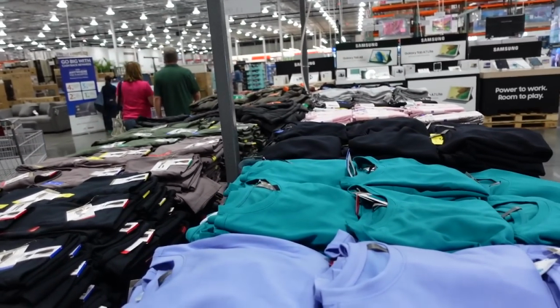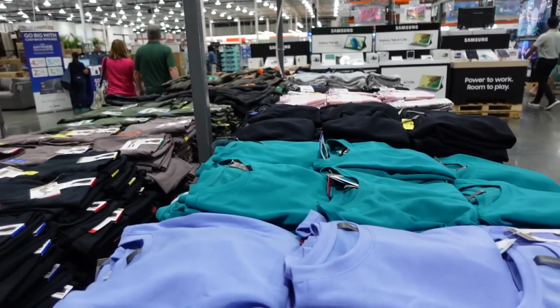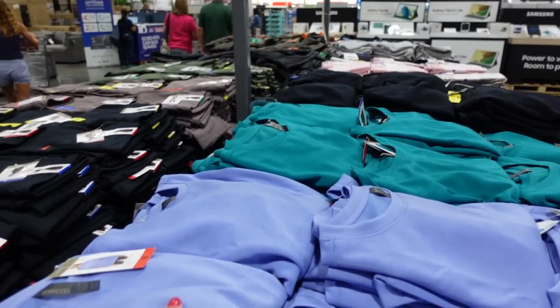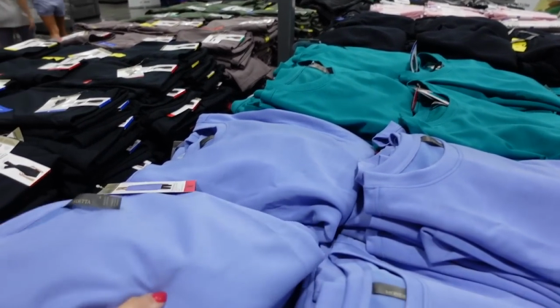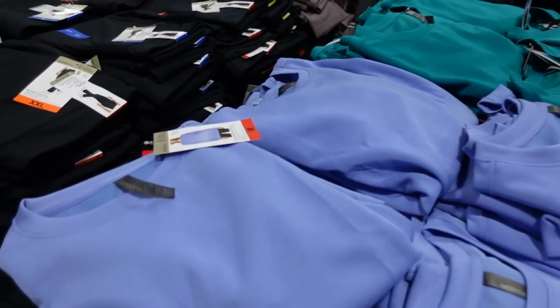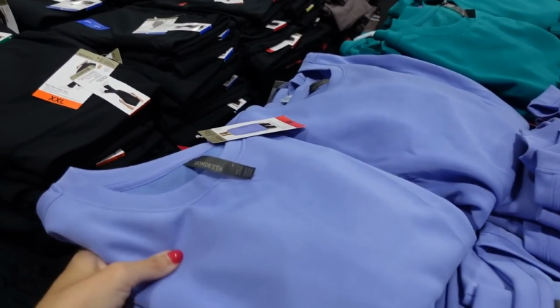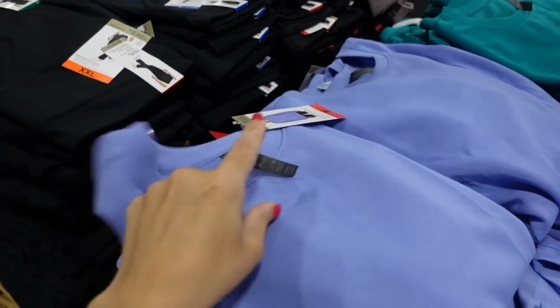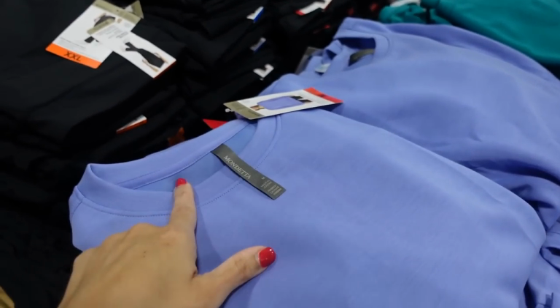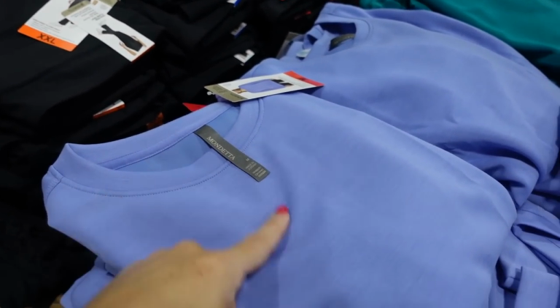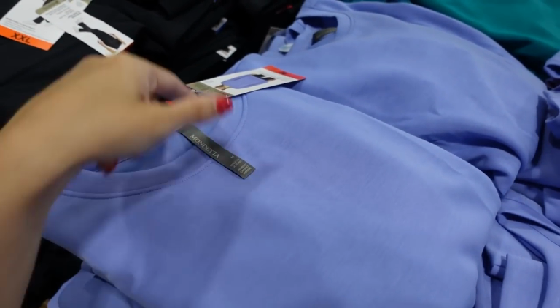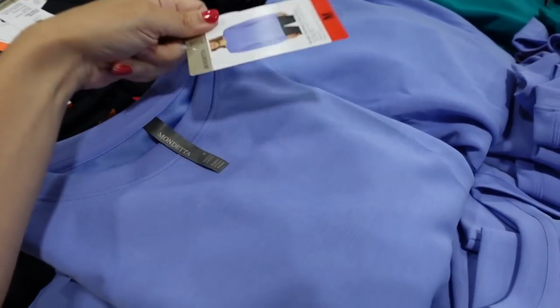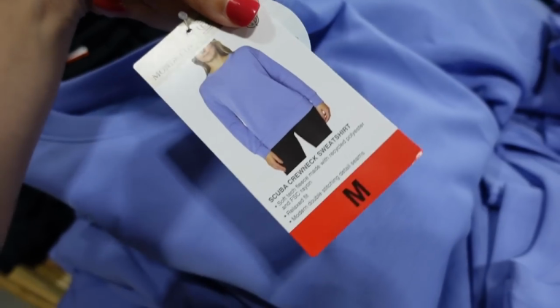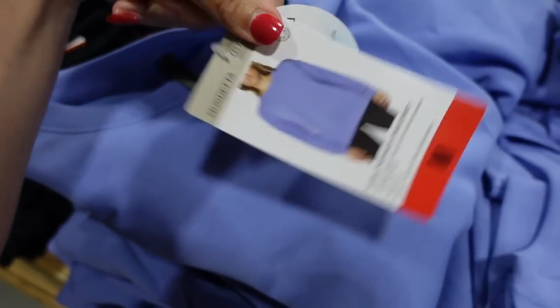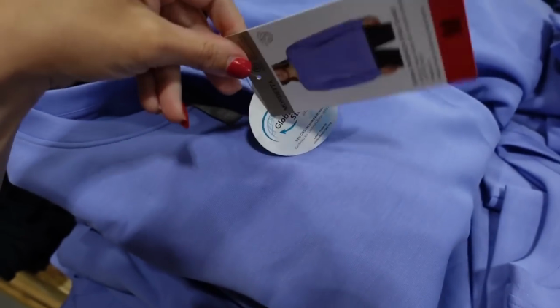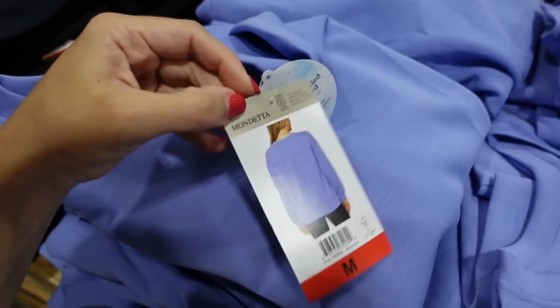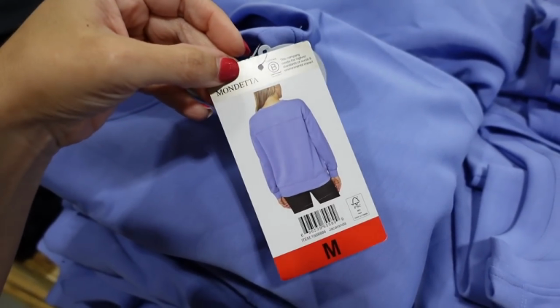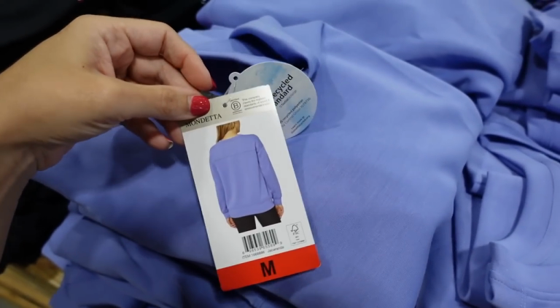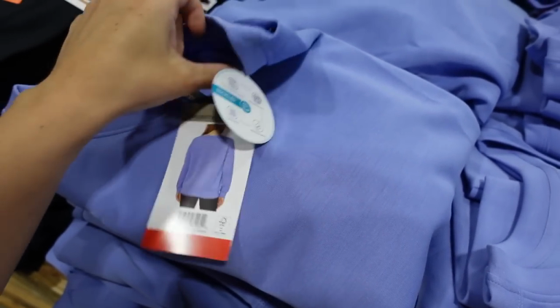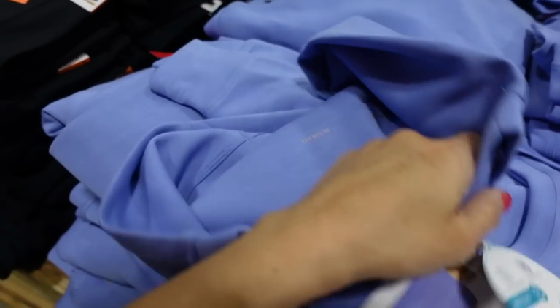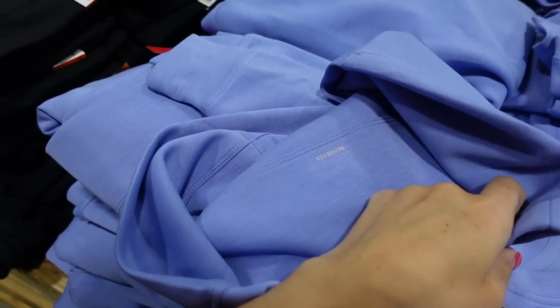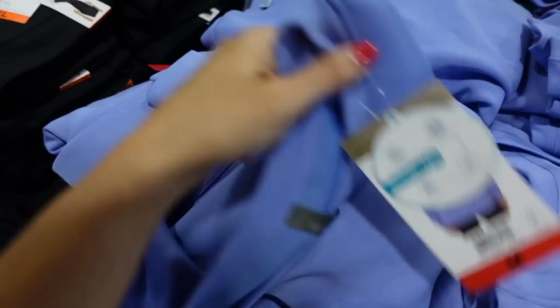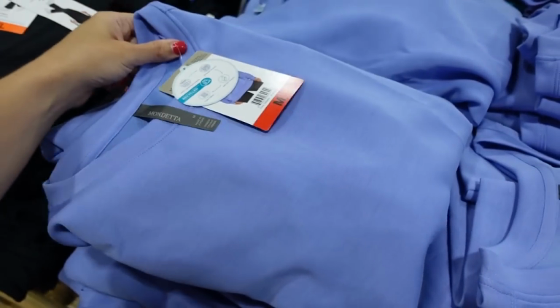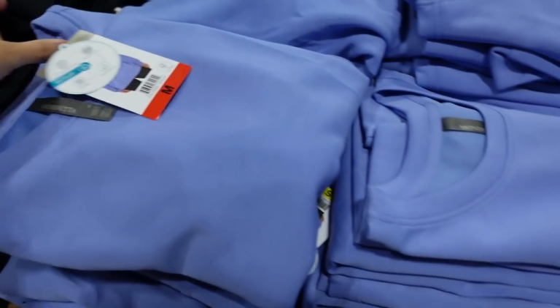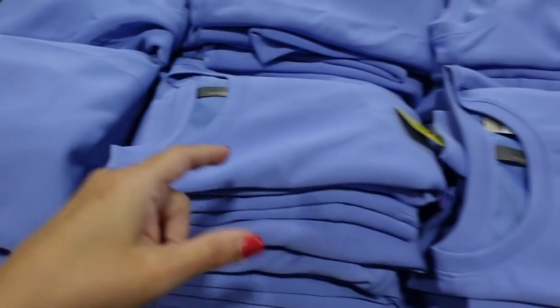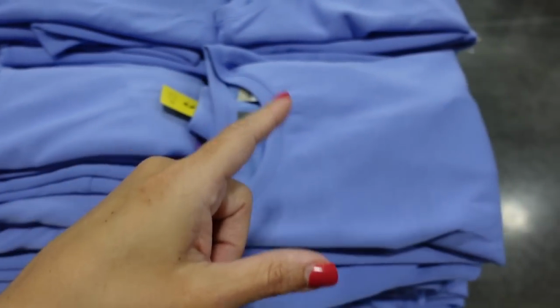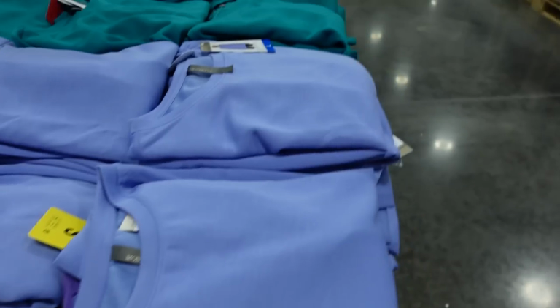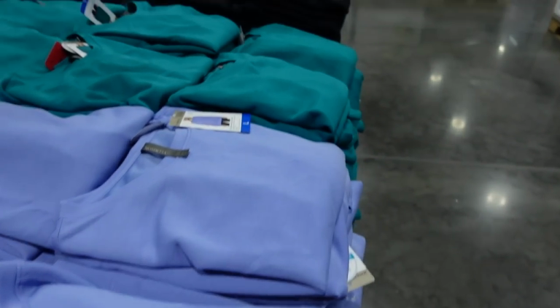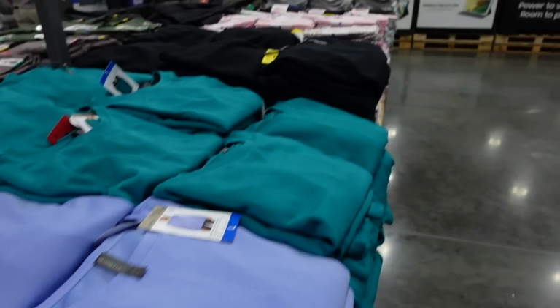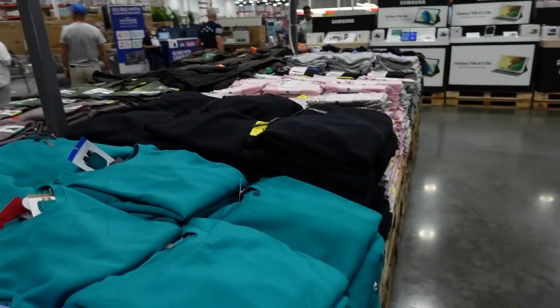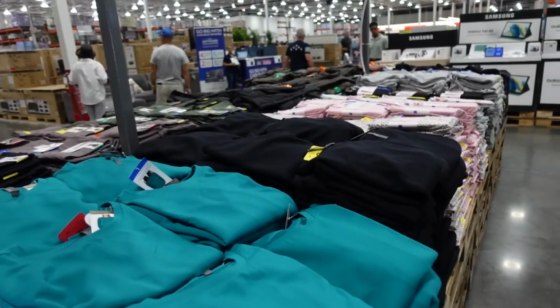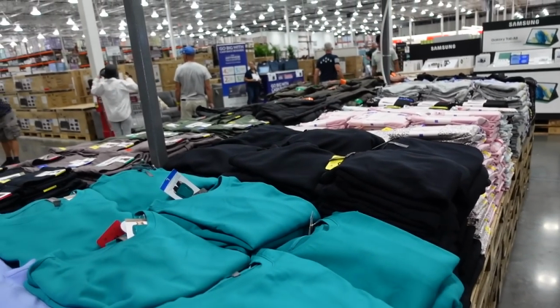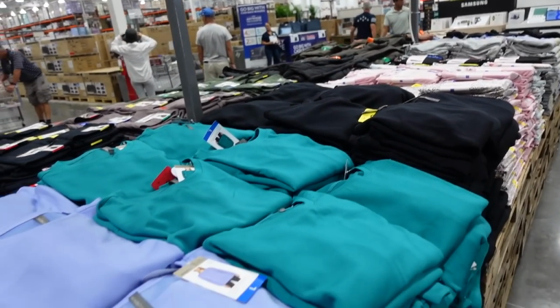Dead of Scuba sweatshirts are still on sale until September 11th — crew neckline, relaxed fit, seam detailing across the back just like the Lululemon style. Comes in blue, teal, and black. Regularly $14.99.